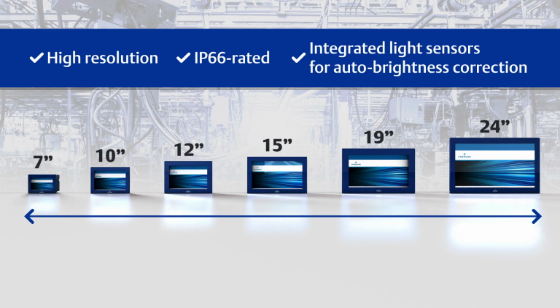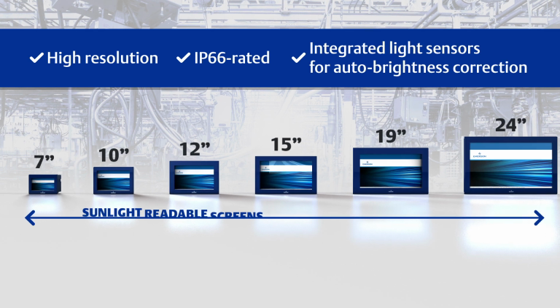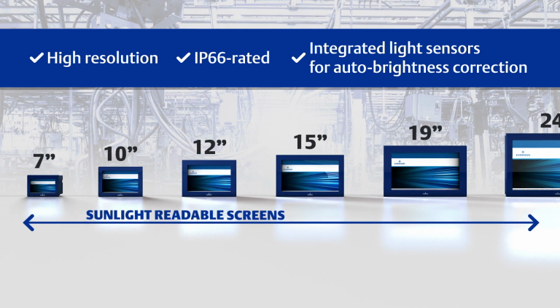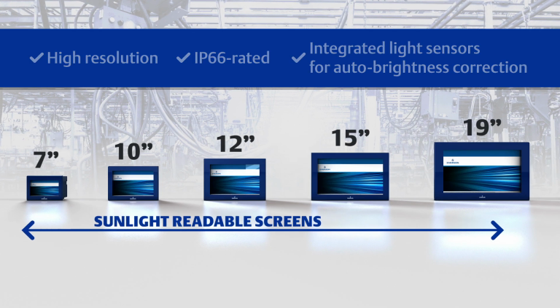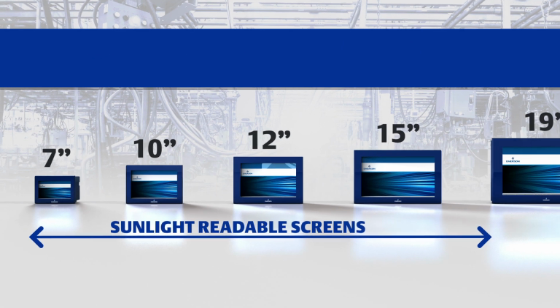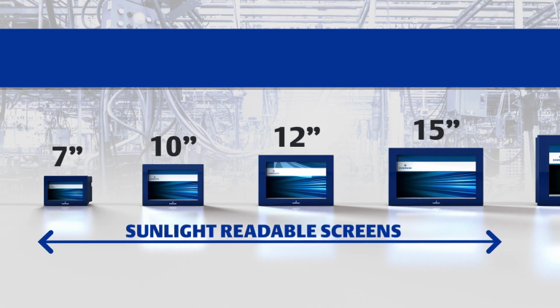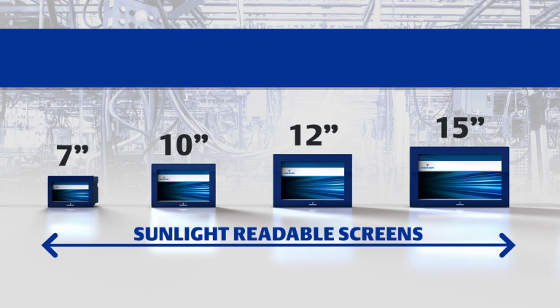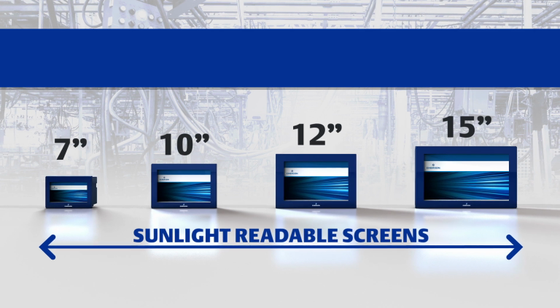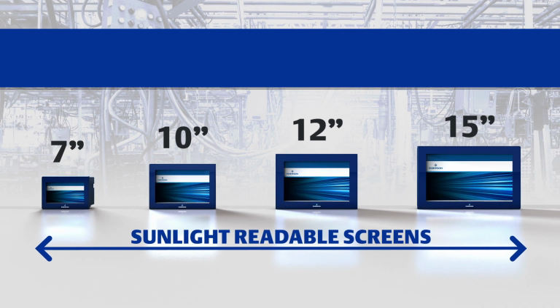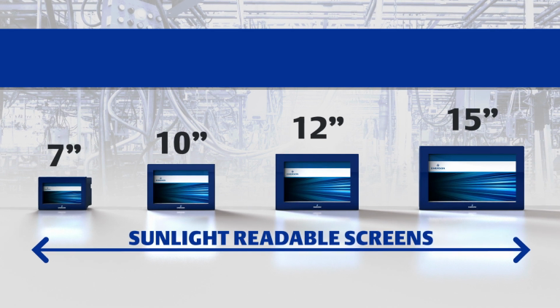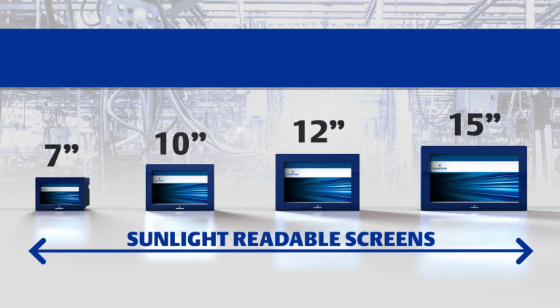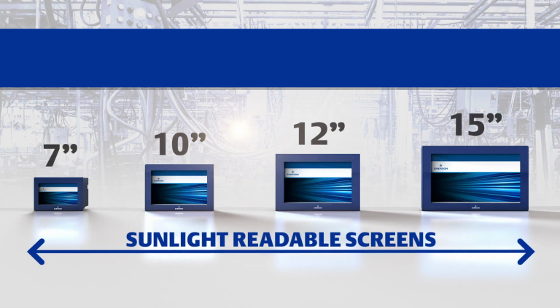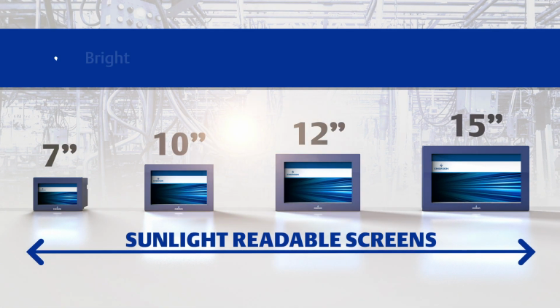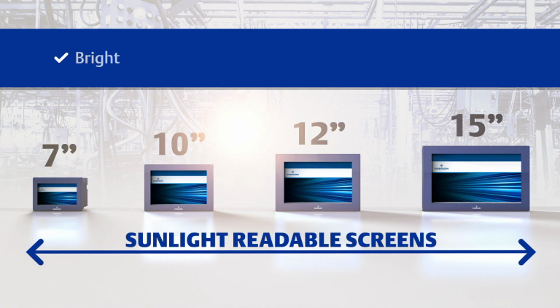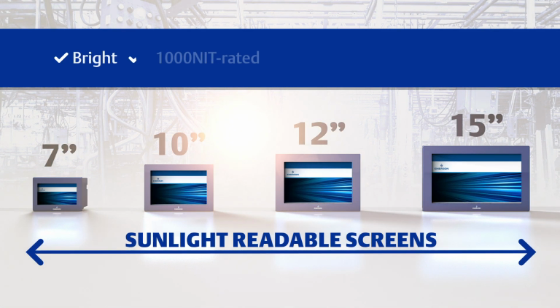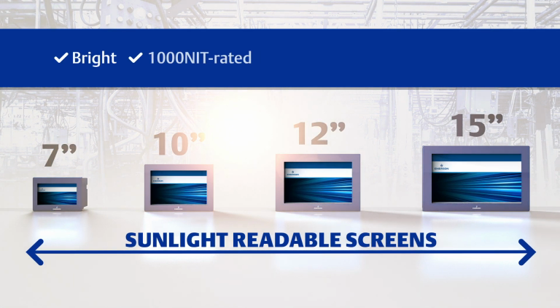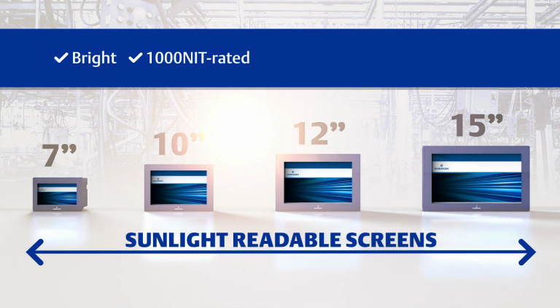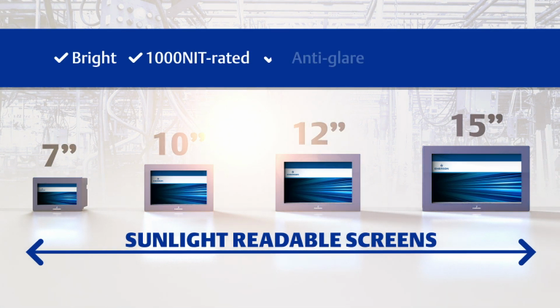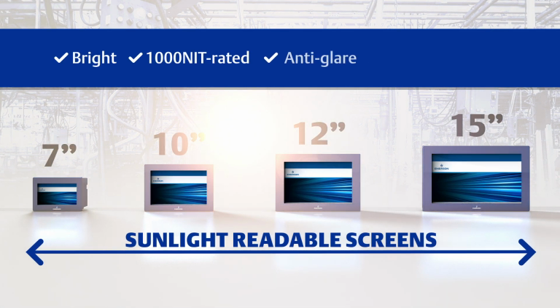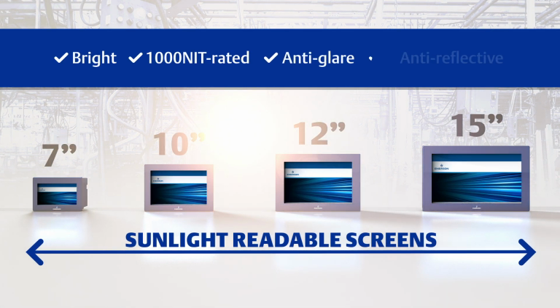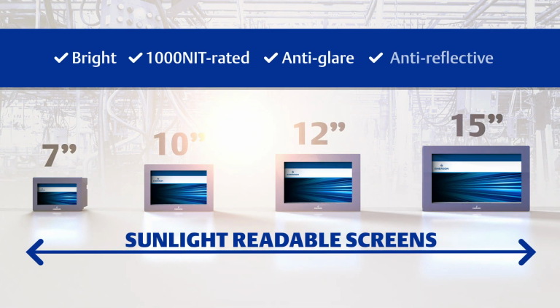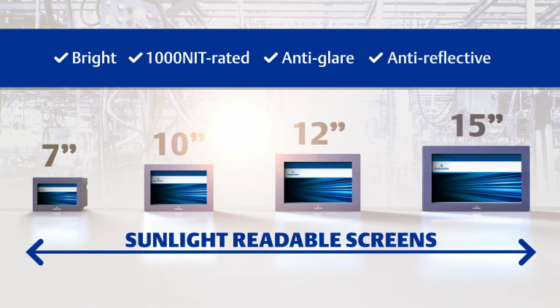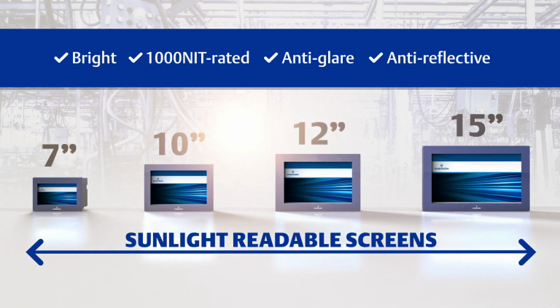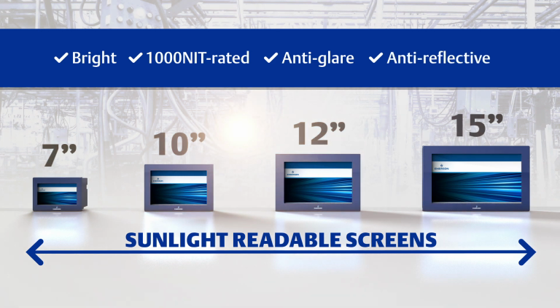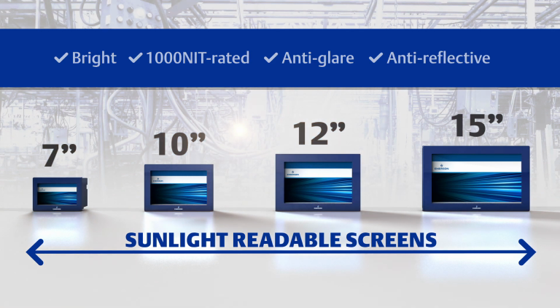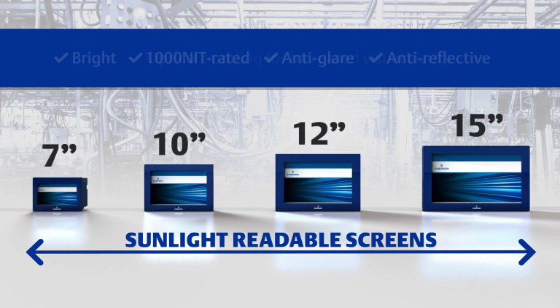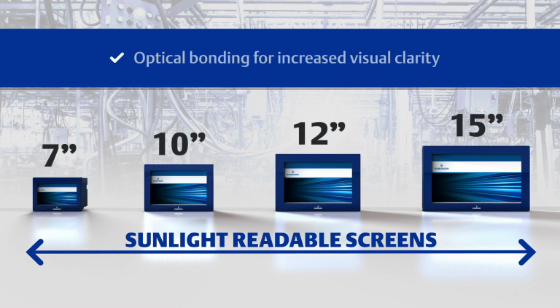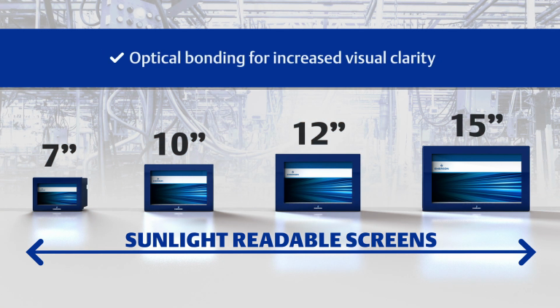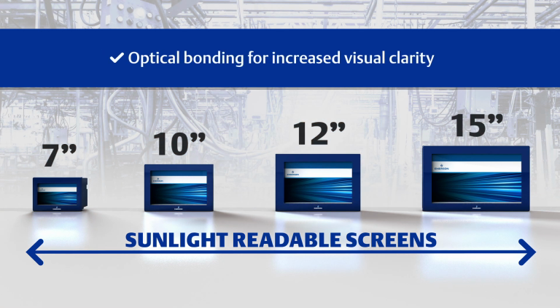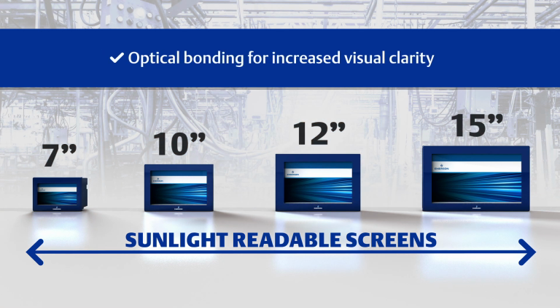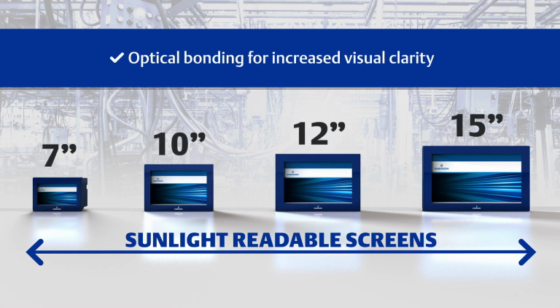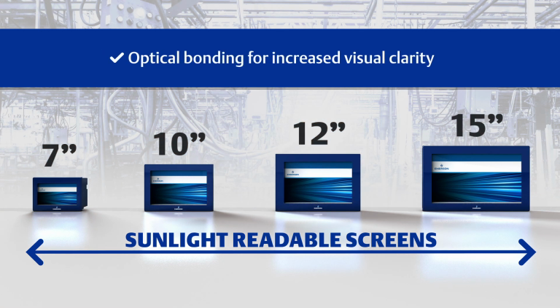Sunlight readable screens are also available in 7 through 15-inch sizes with bright, 1,000-nit rated anti-glare and anti-reflective screens, all with optical bonding for increased visual clarity.